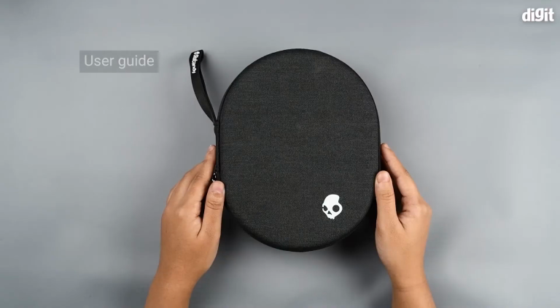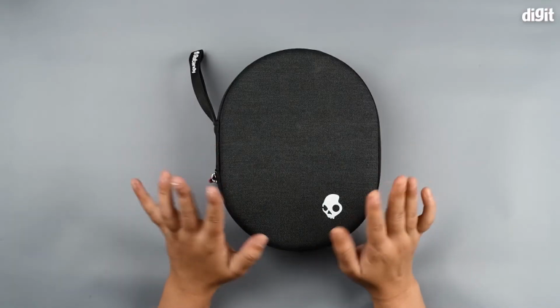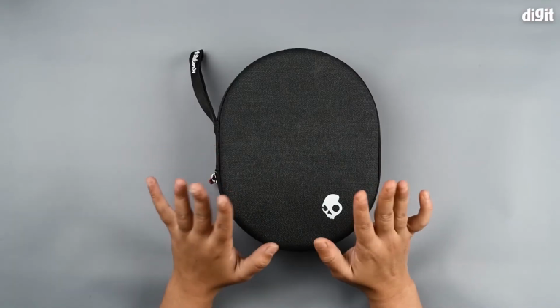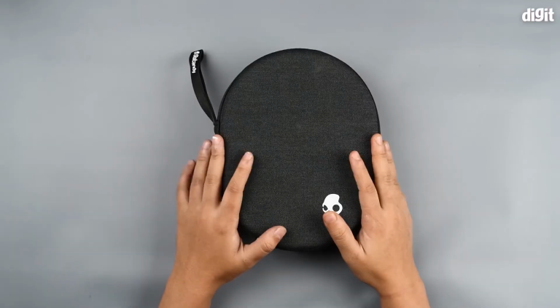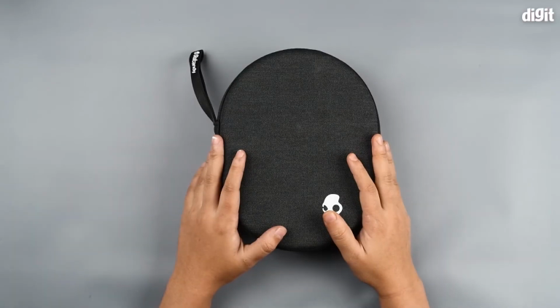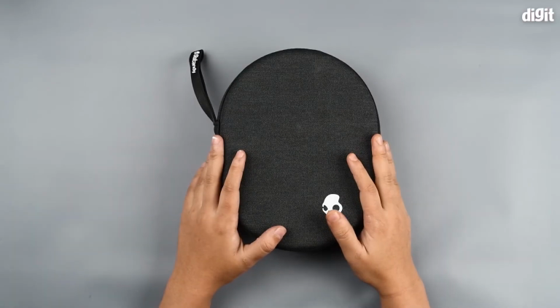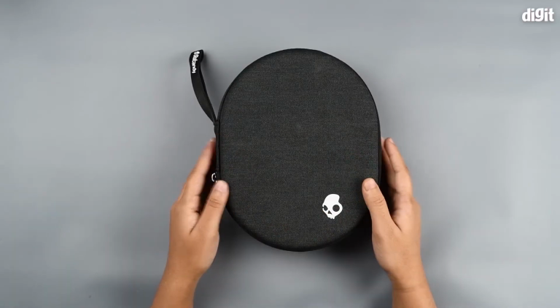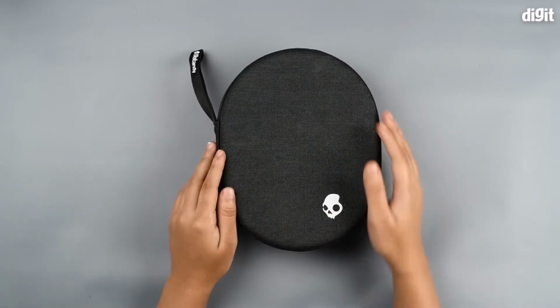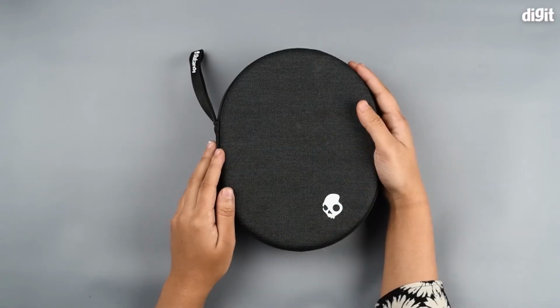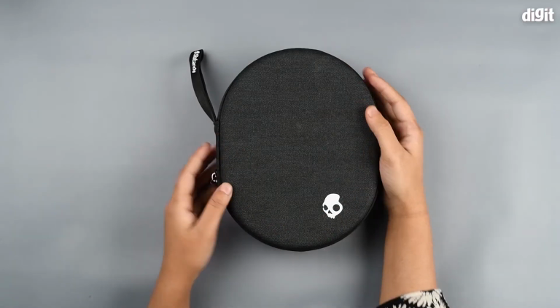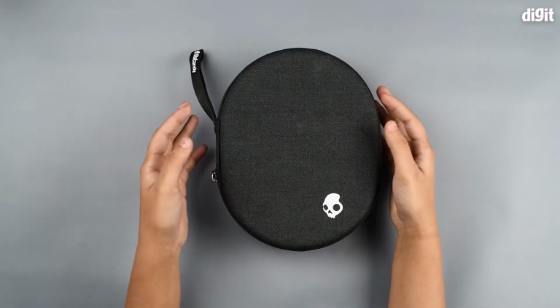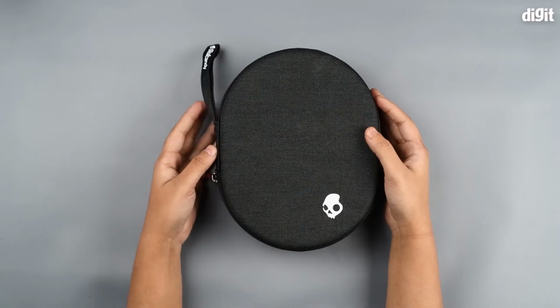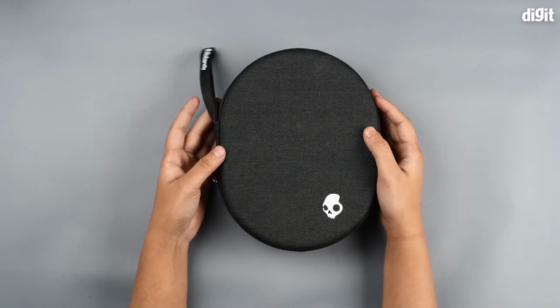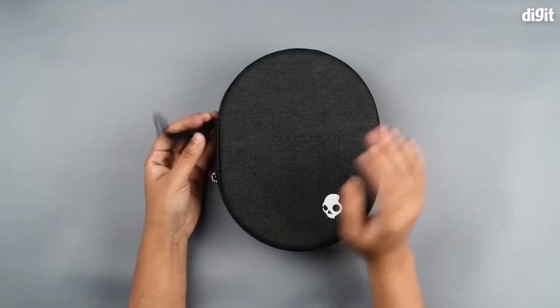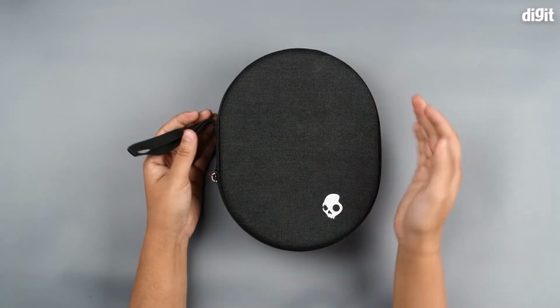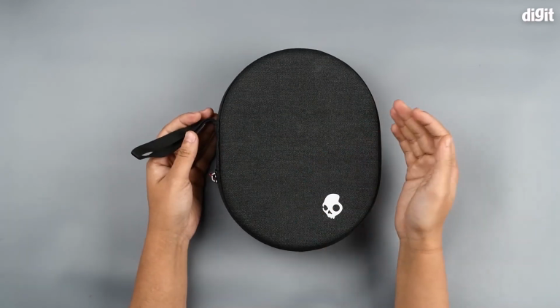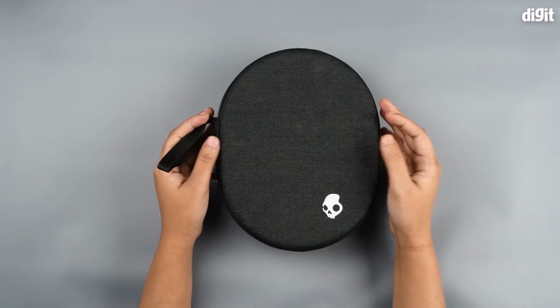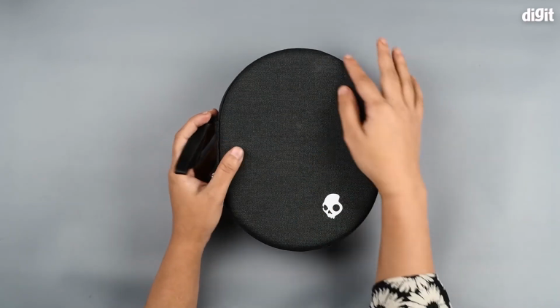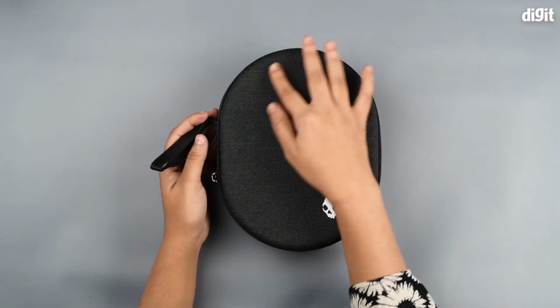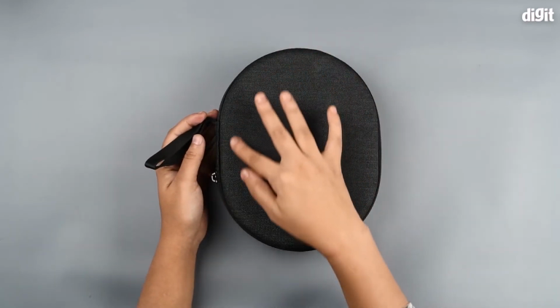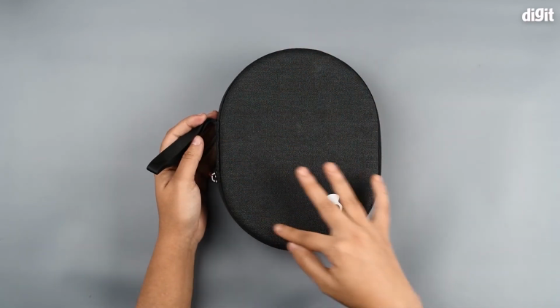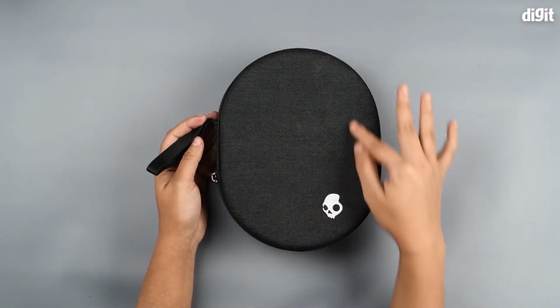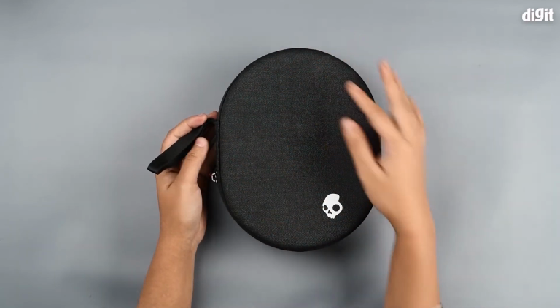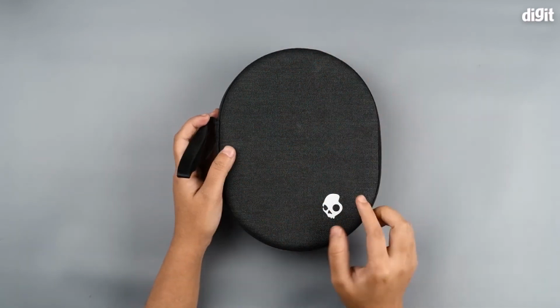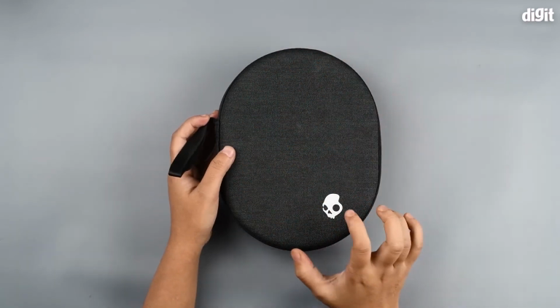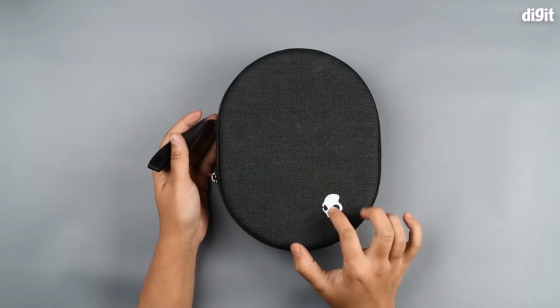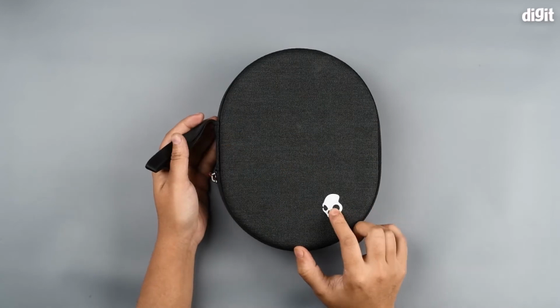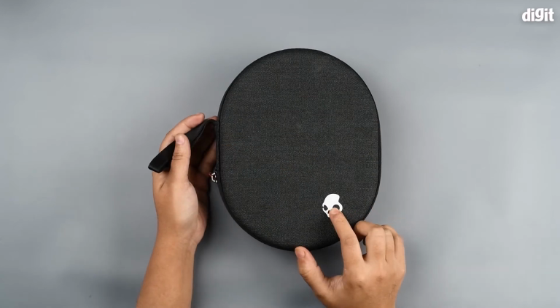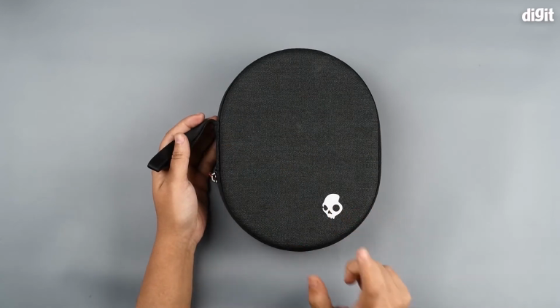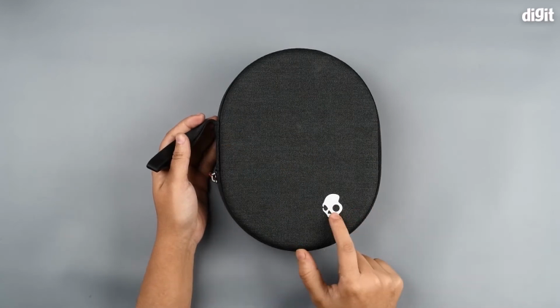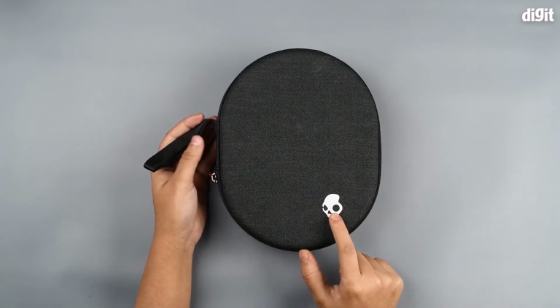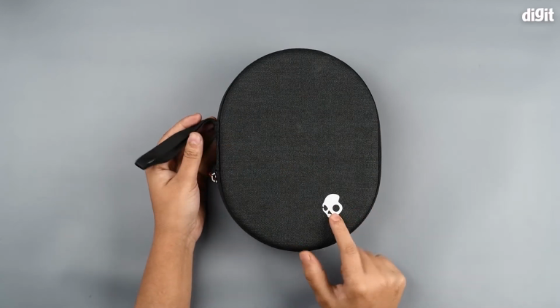So let's look at this case right now. As you can see, it's a grayish-black tint case with cloth material on top and the Skullcandy logo stamped right on it.